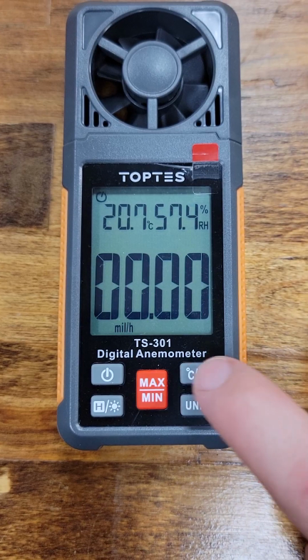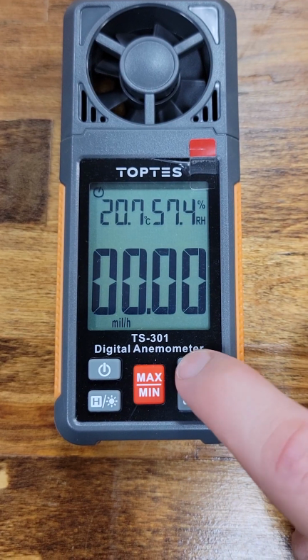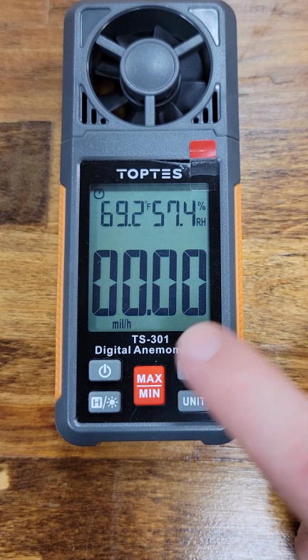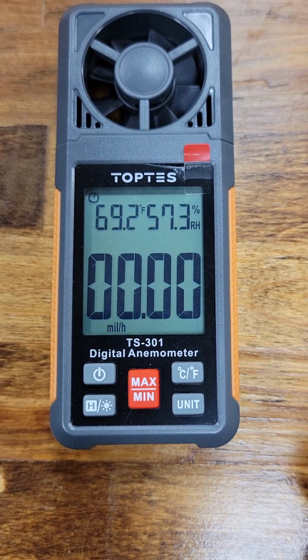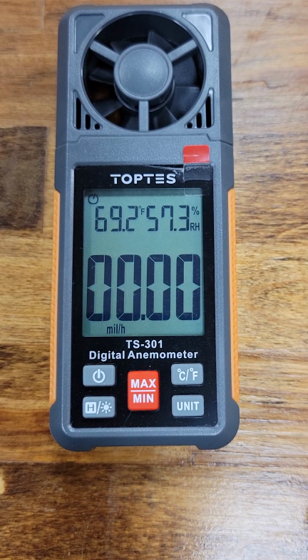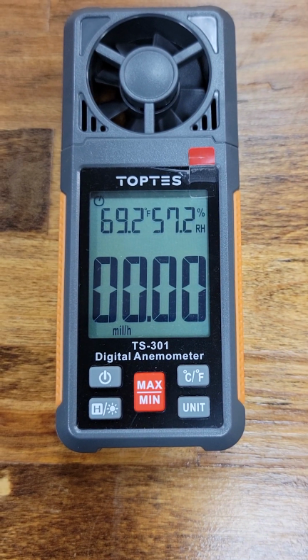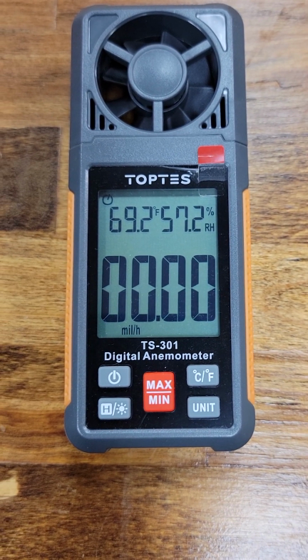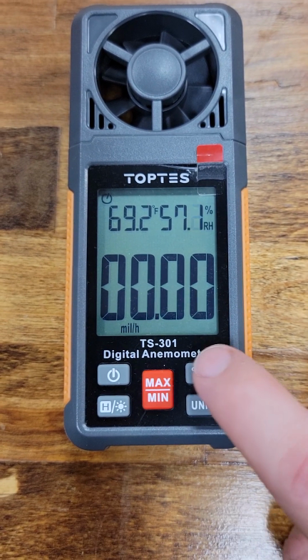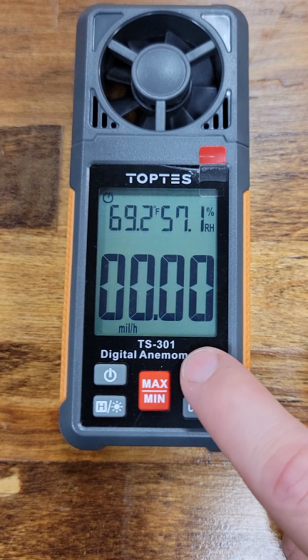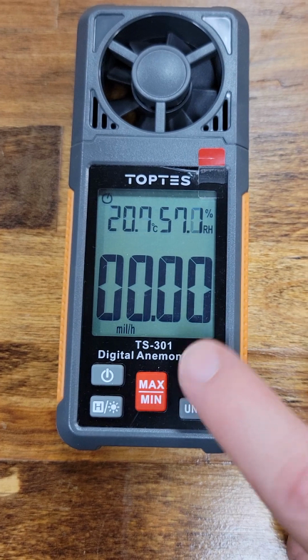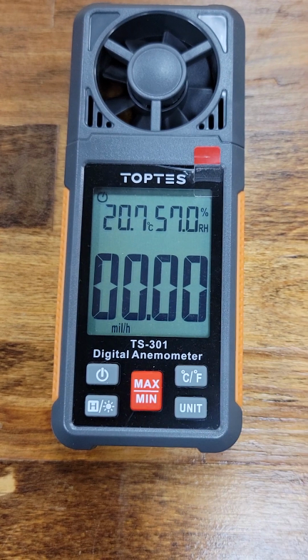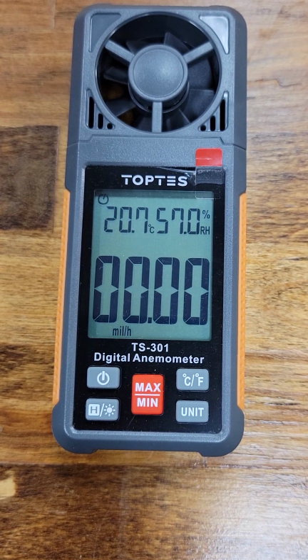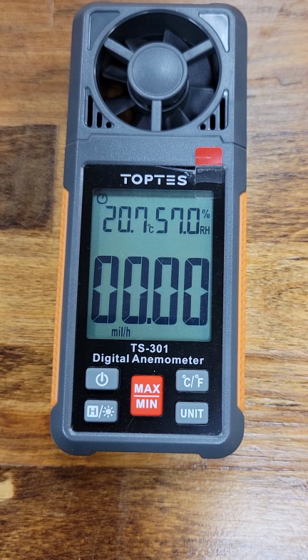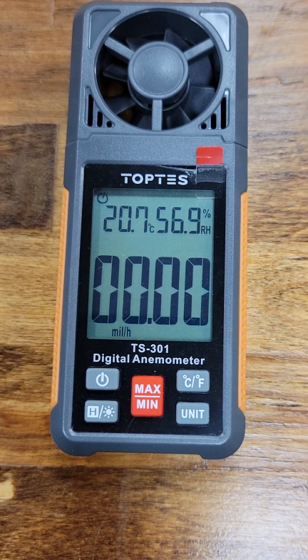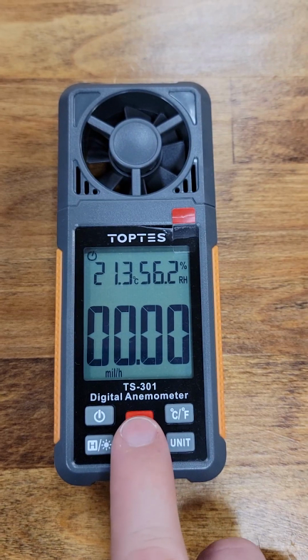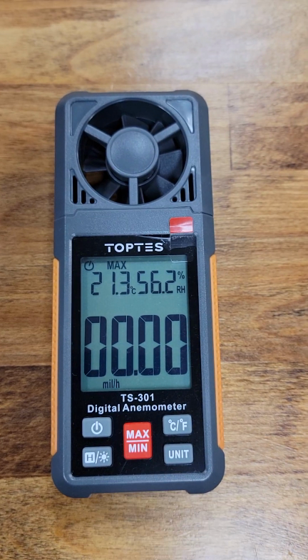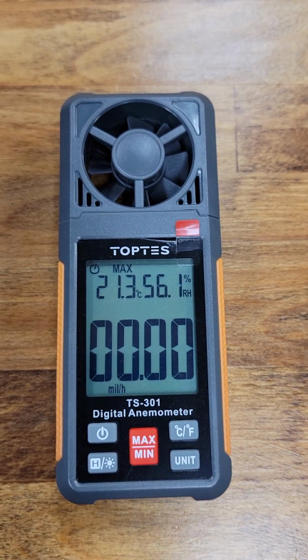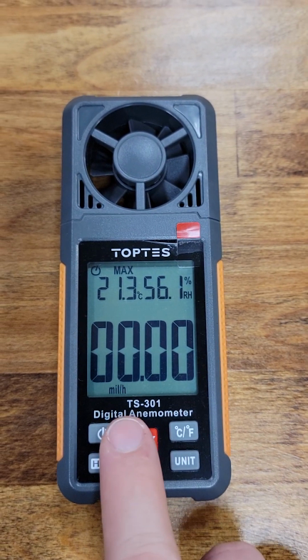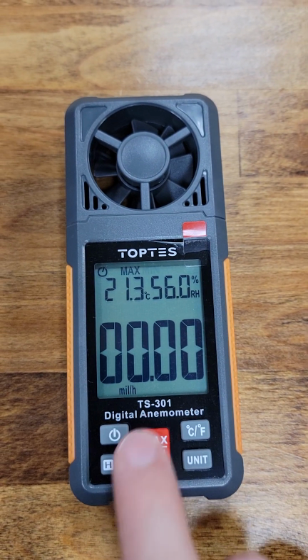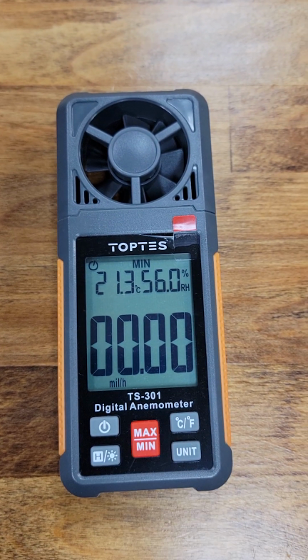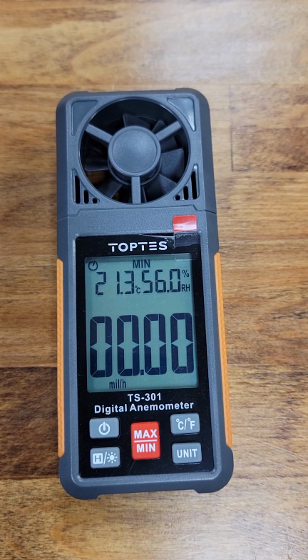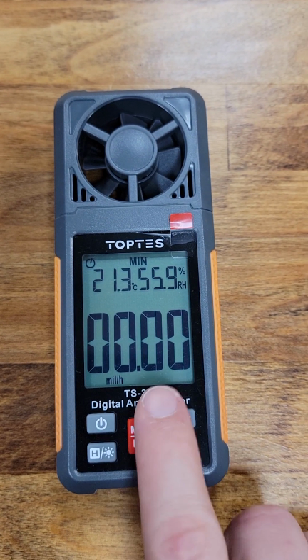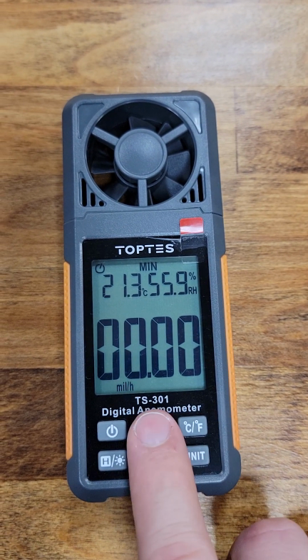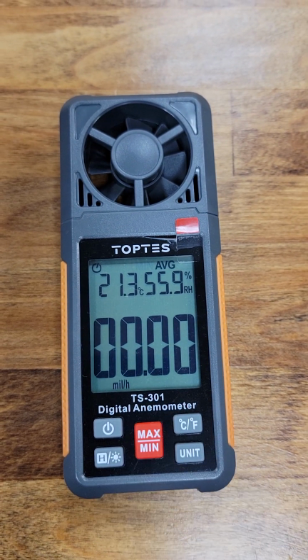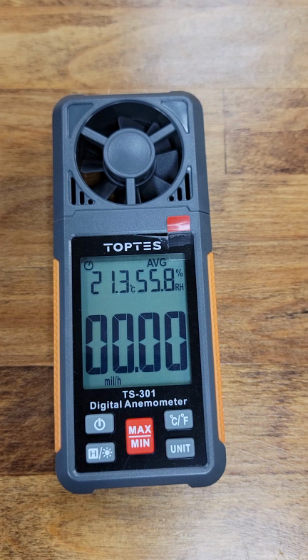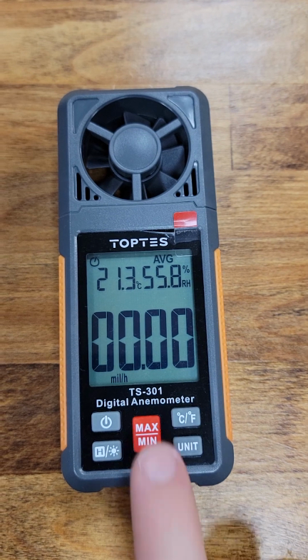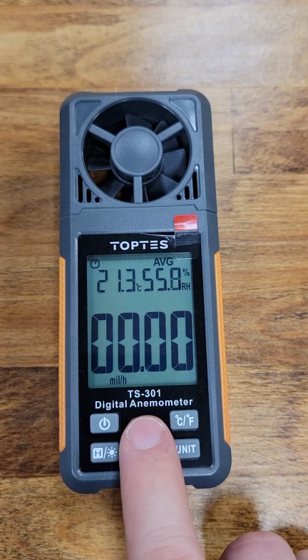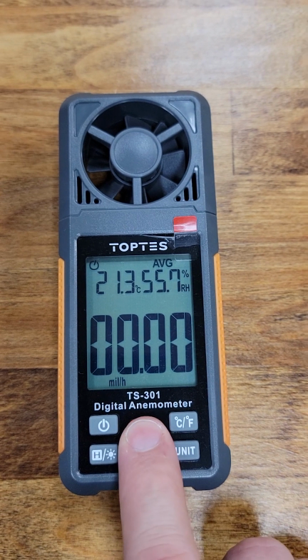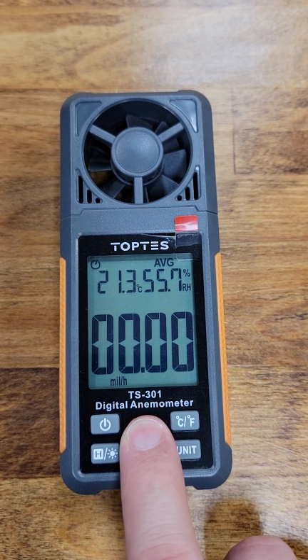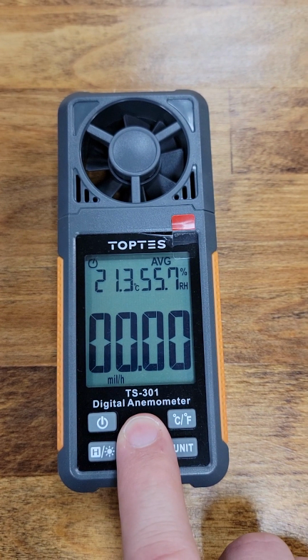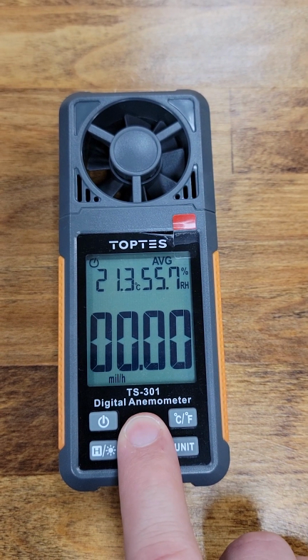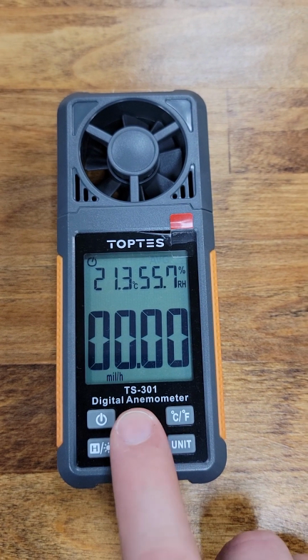Check the temperature in Fahrenheit or Celsius and see the relative humidity. You can display the maximum, minimum, and average readings. Press and hold this button to go back to the current values.